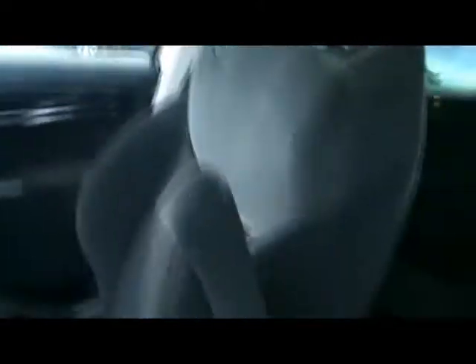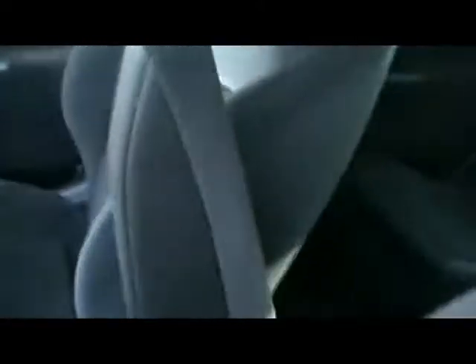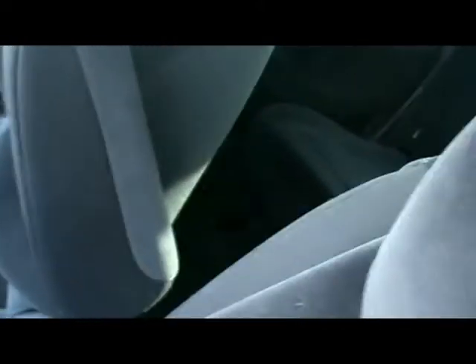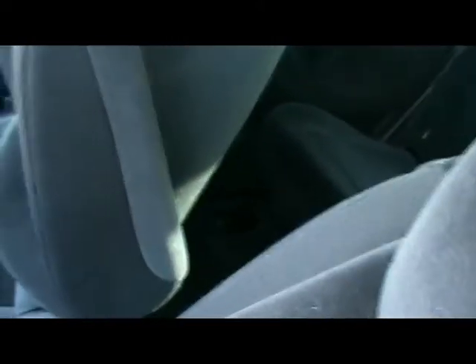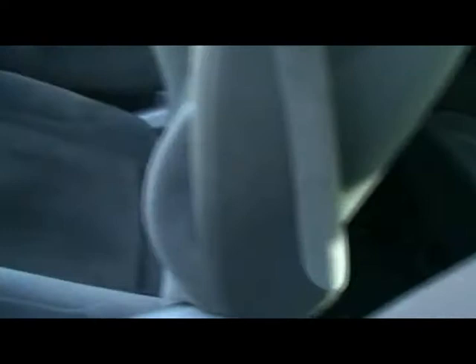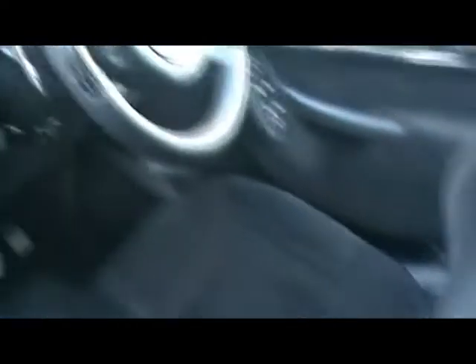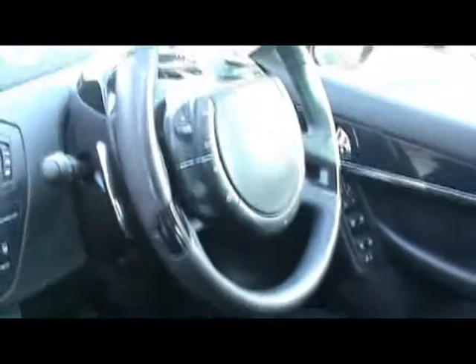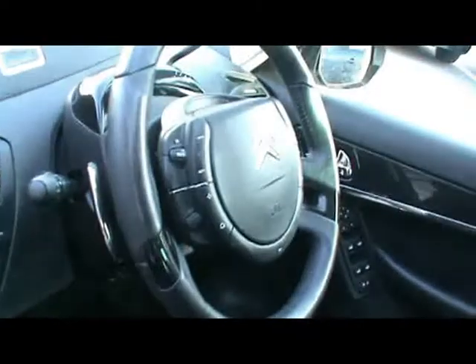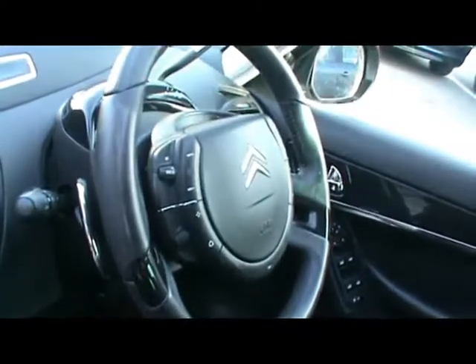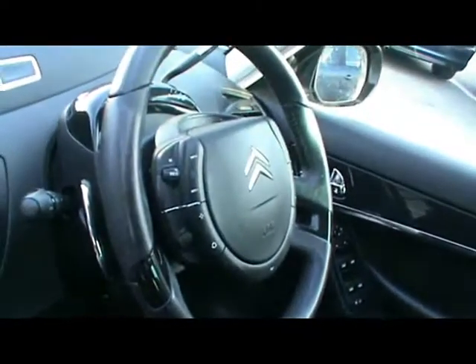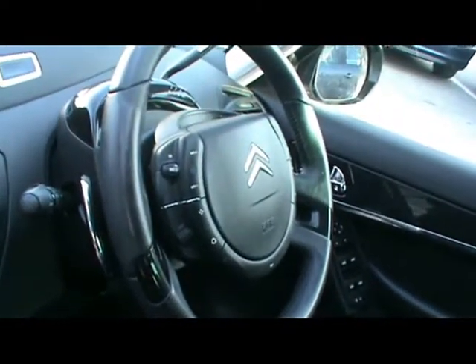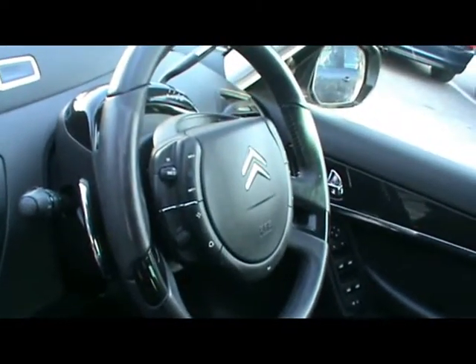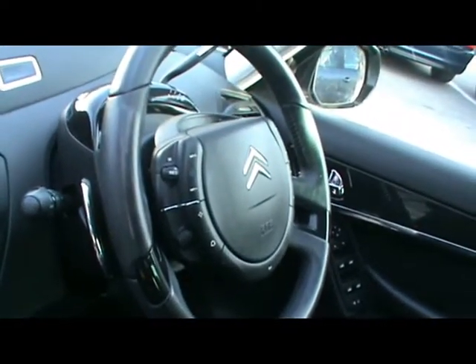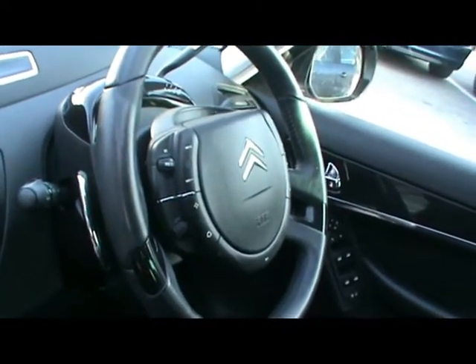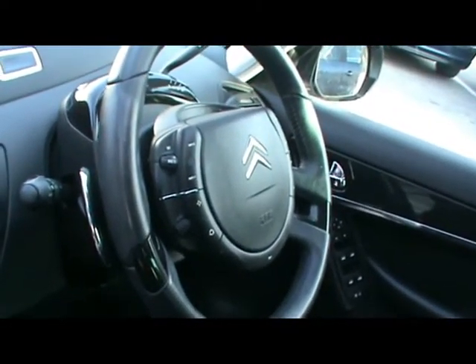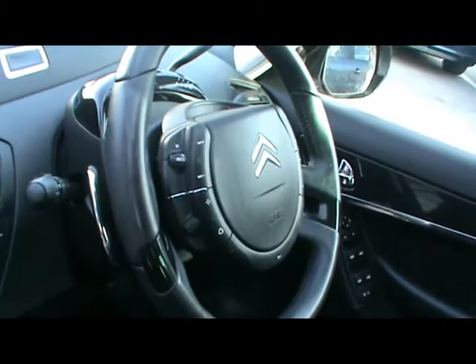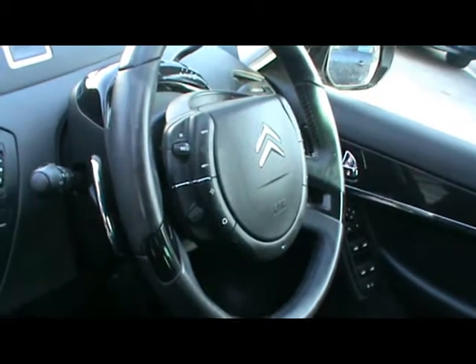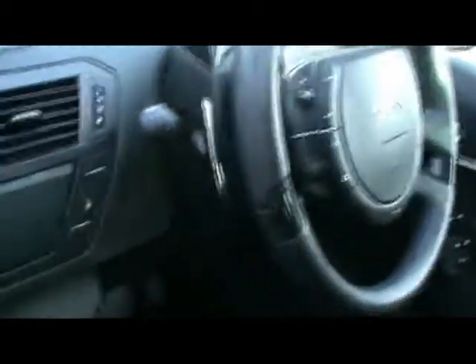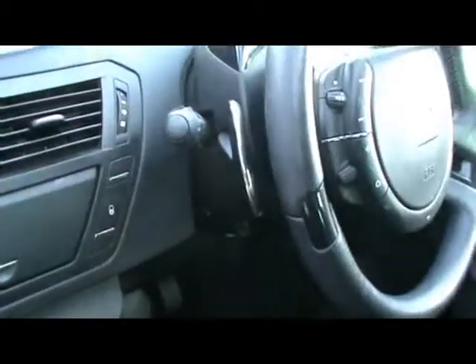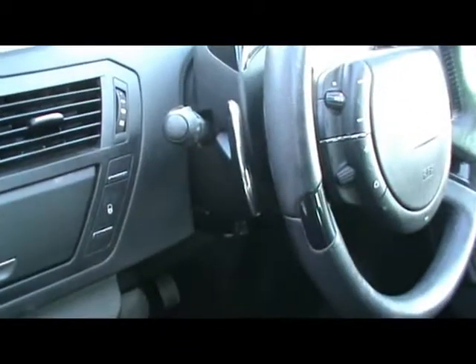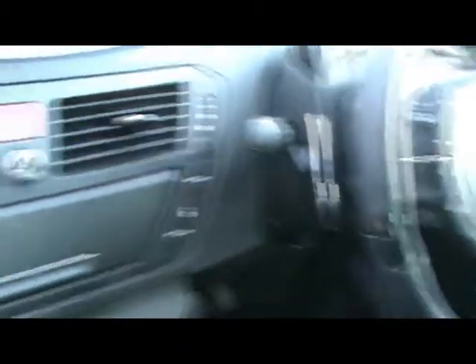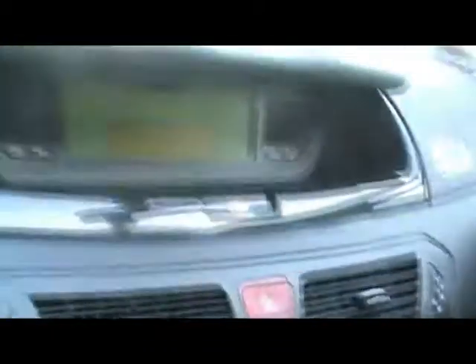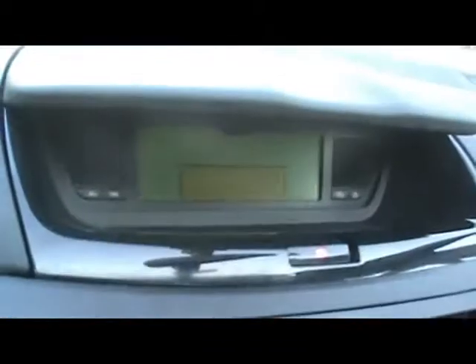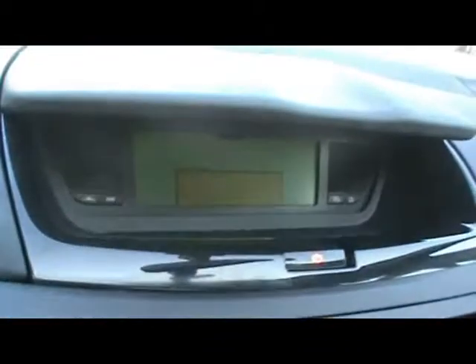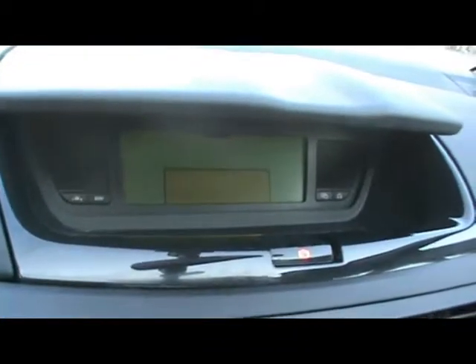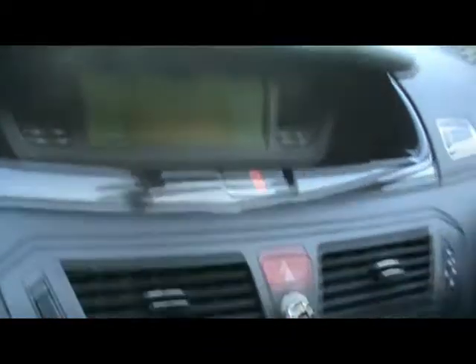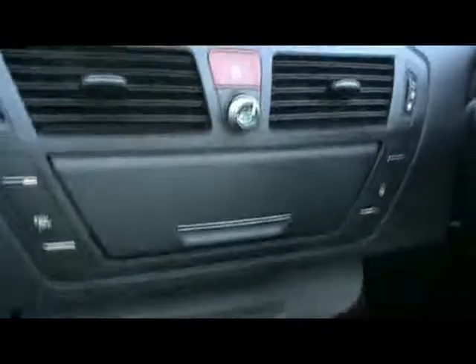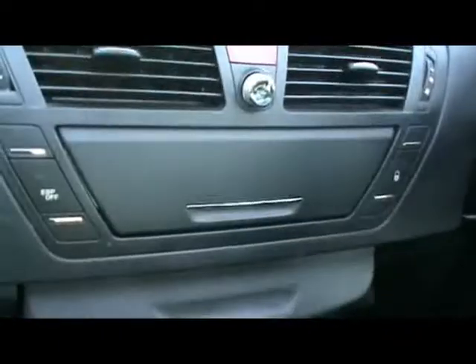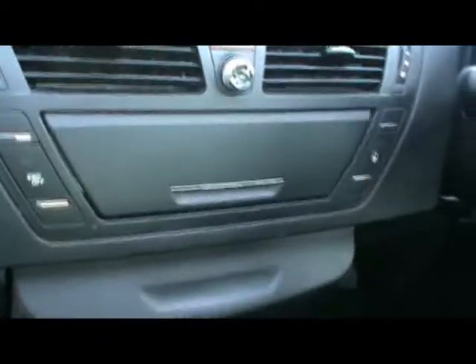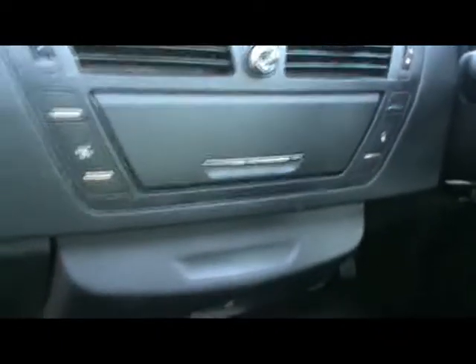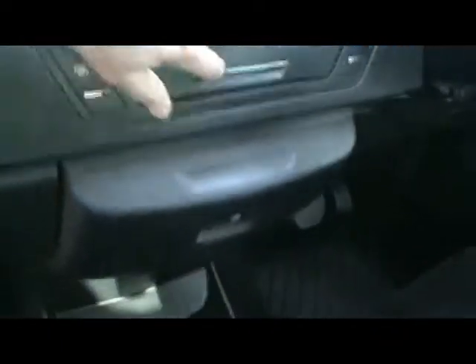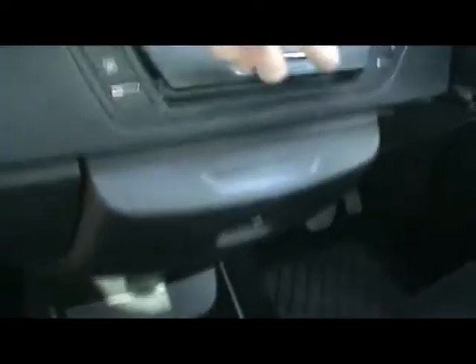Individual armrests on the two front seats as well, multifunction steering wheel with everything on there like cruise control, gear select on a paddle, massive heads up display, and CD radio tucked away just behind there.